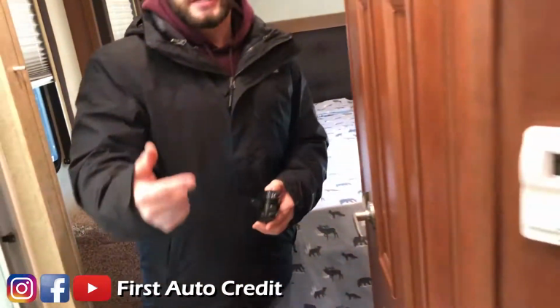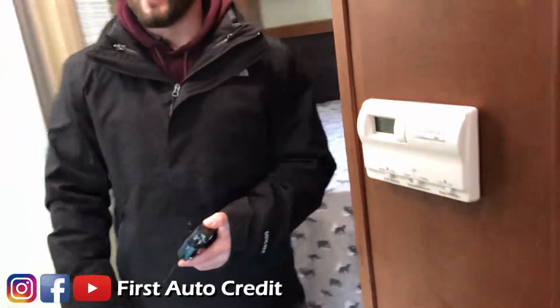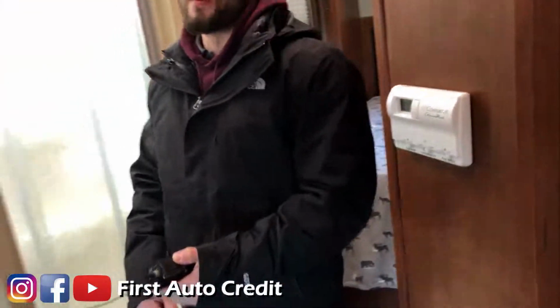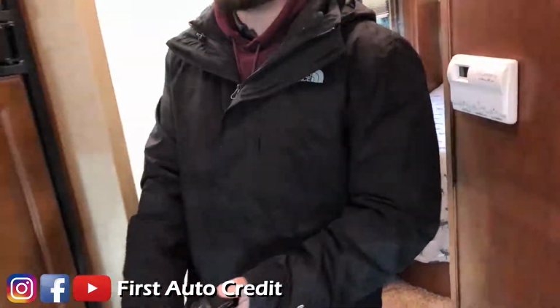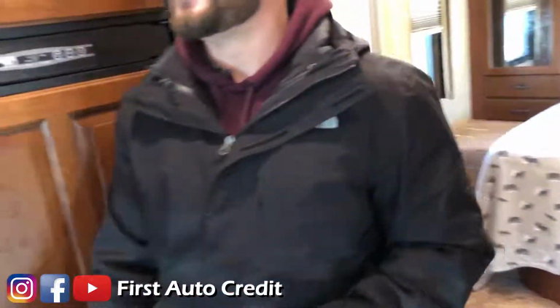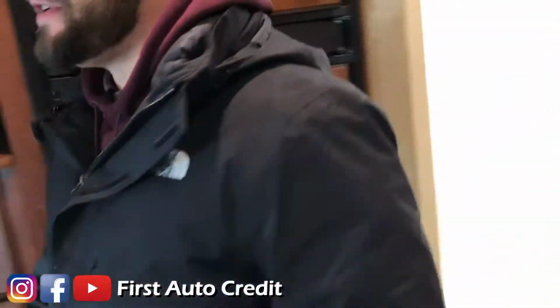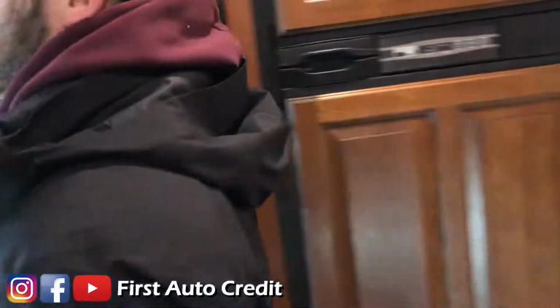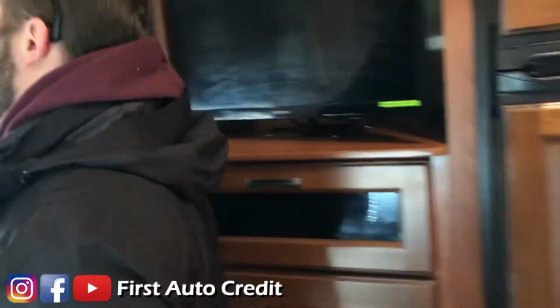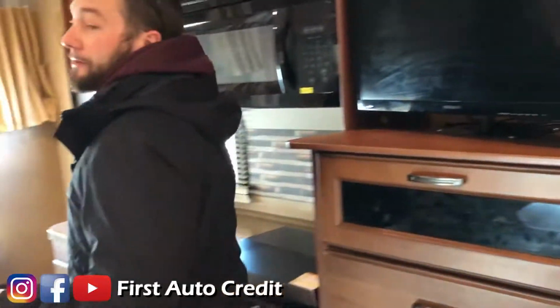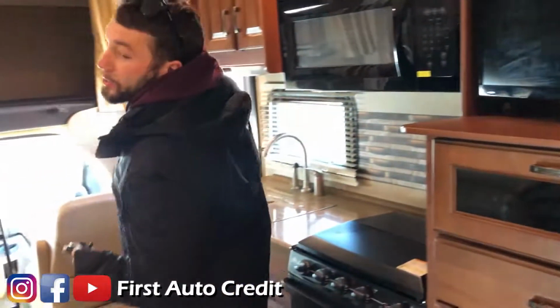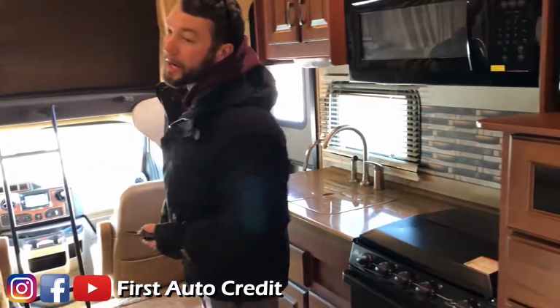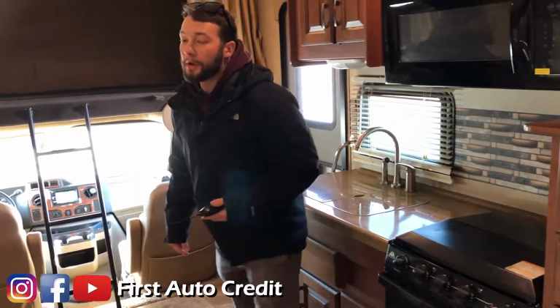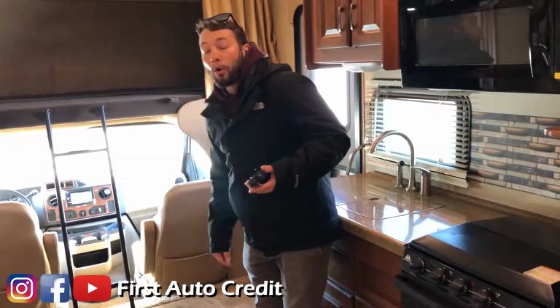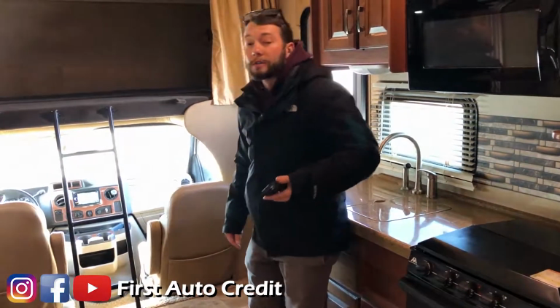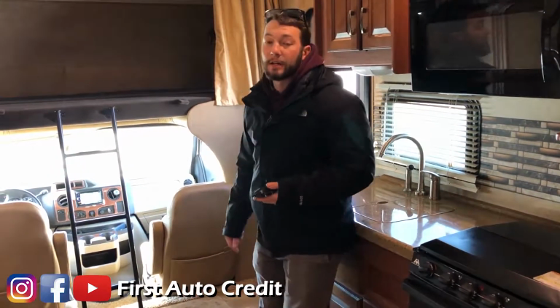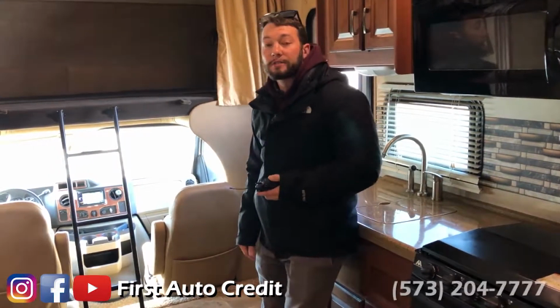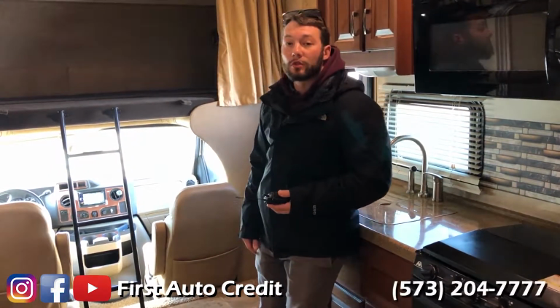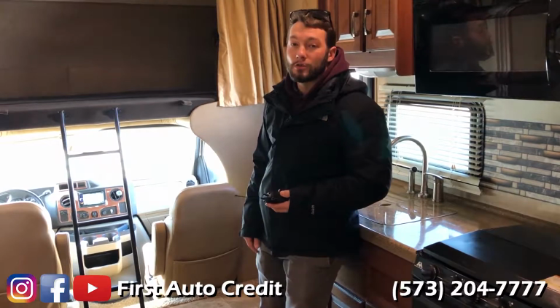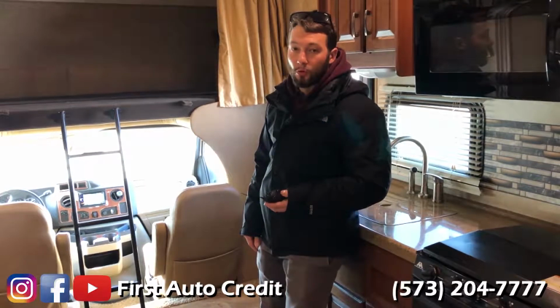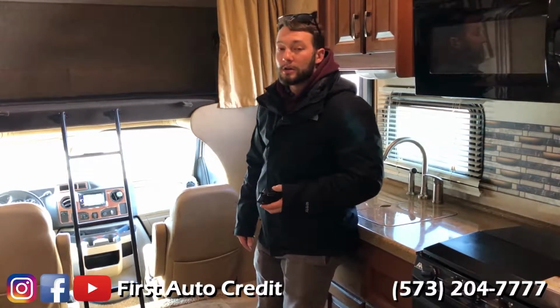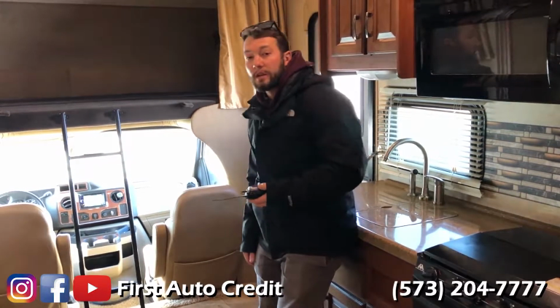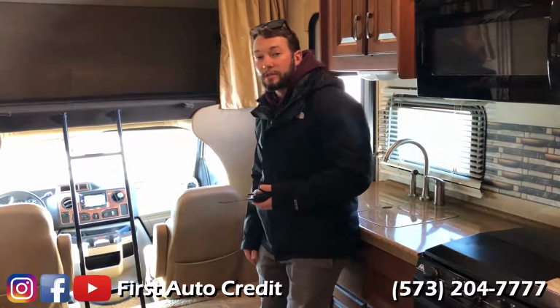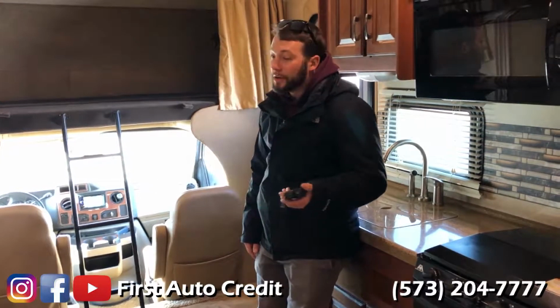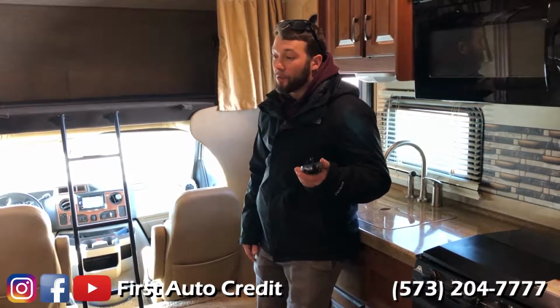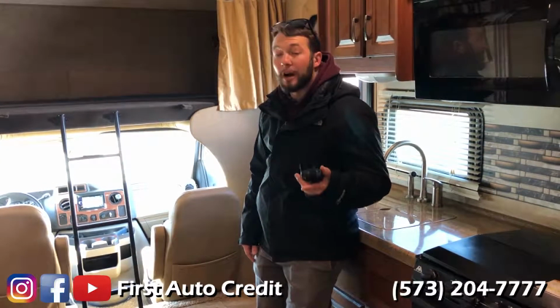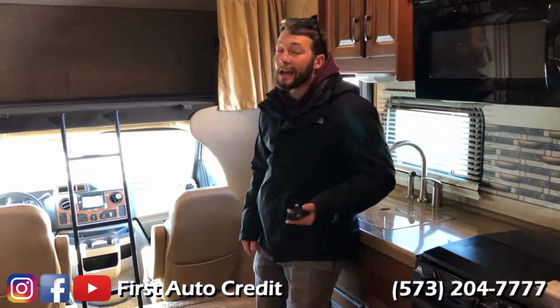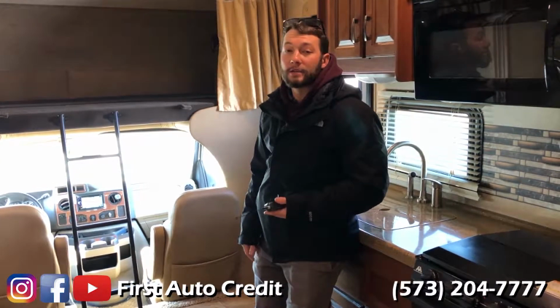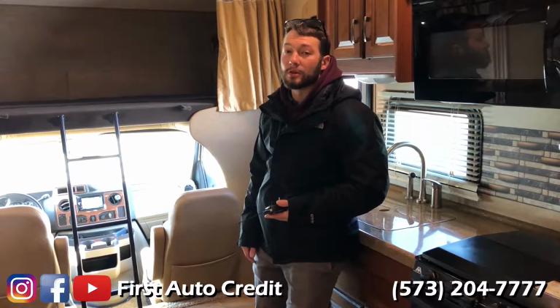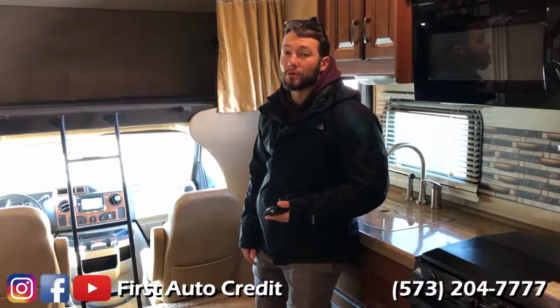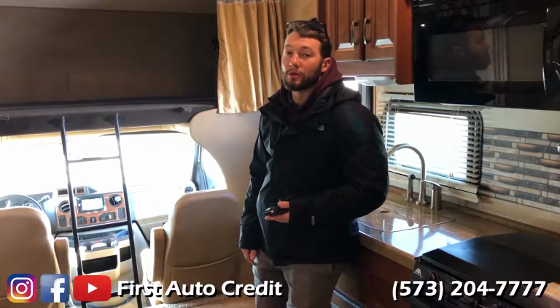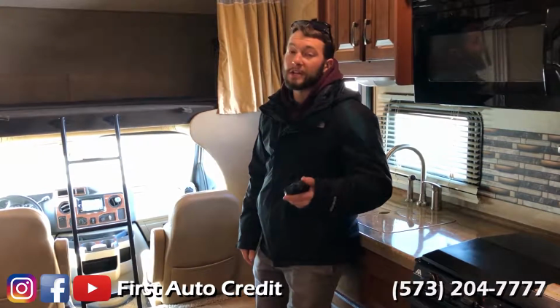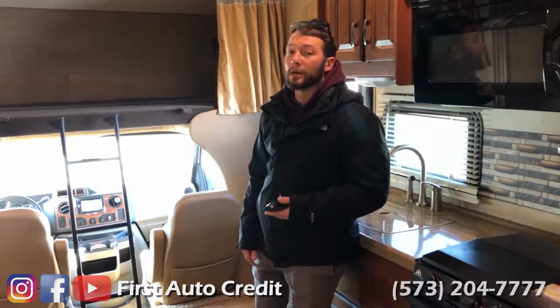Get on our website — we probably have more than 50 photos of this online at firstautocredit.com, or call us at 573-204-7777. We have financing and we can take trade-ins on these motorhomes. Thanks for viewing, guys.